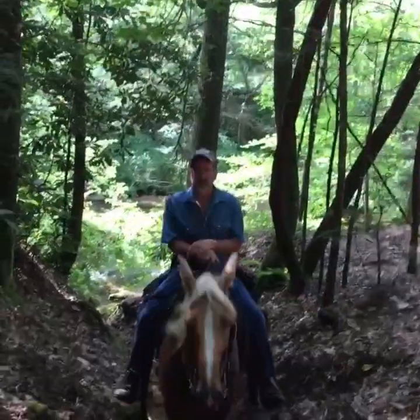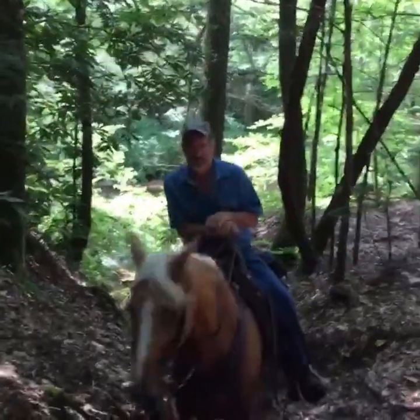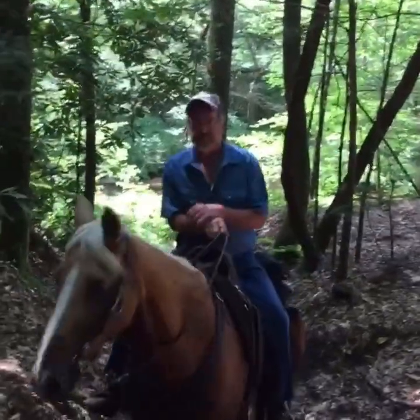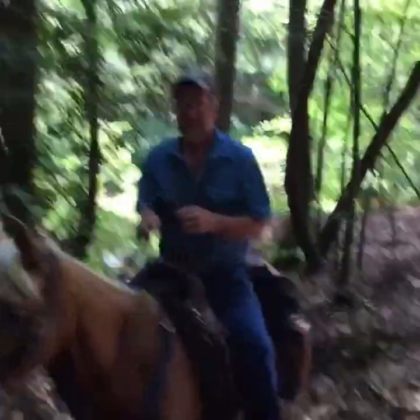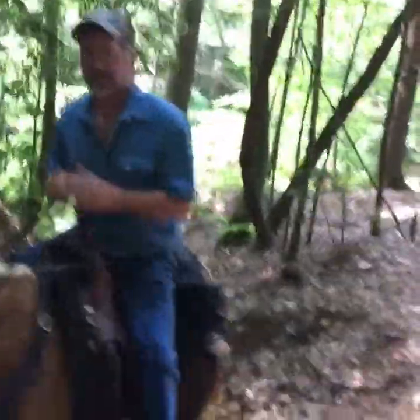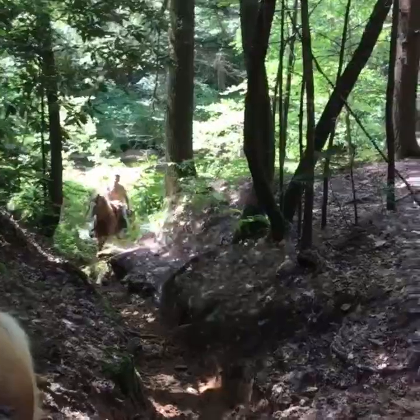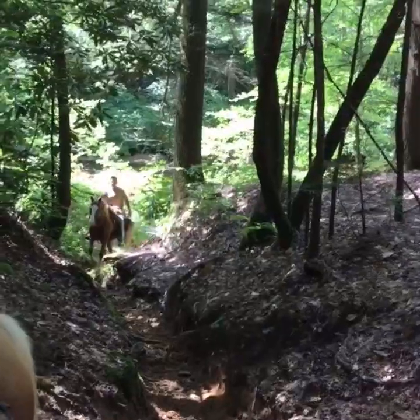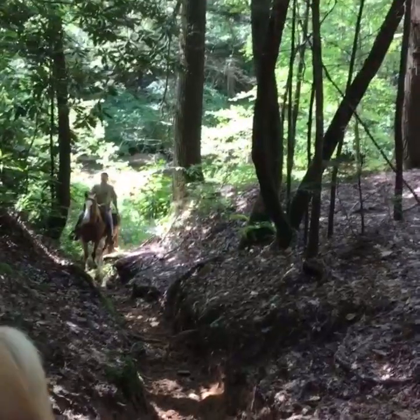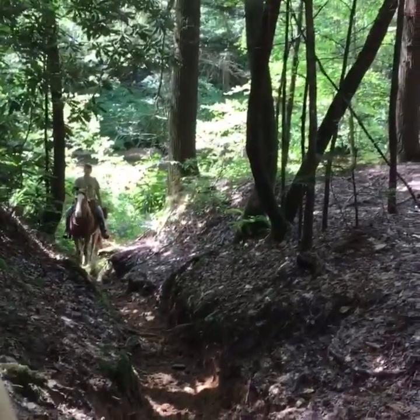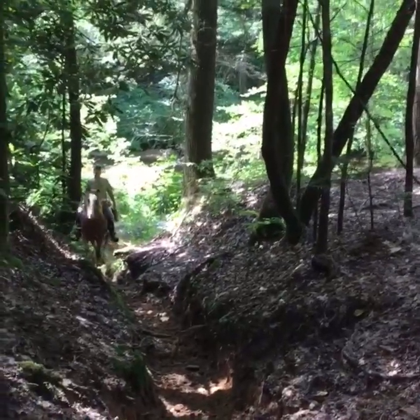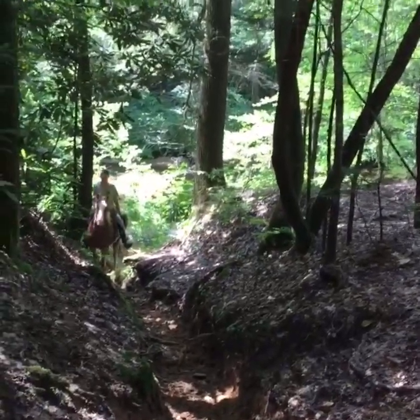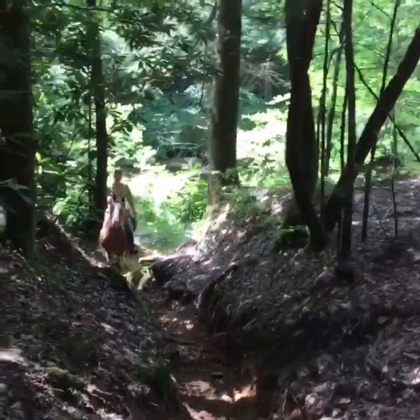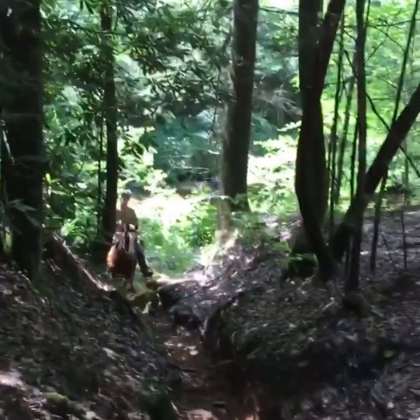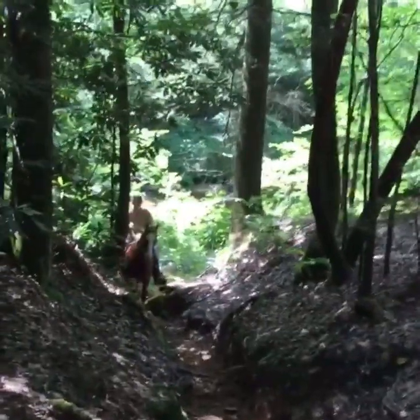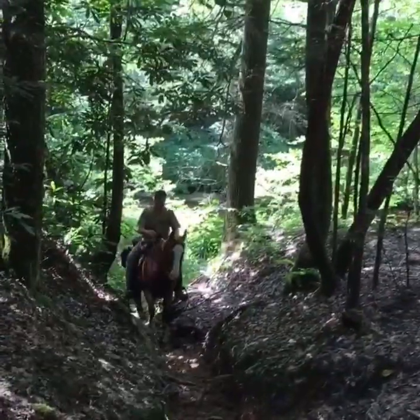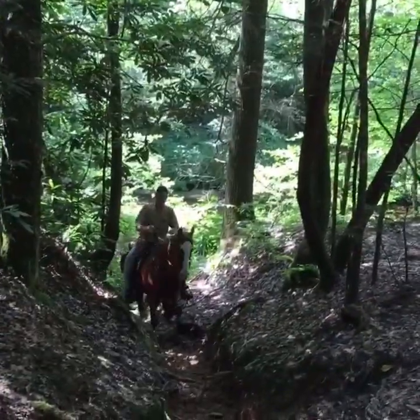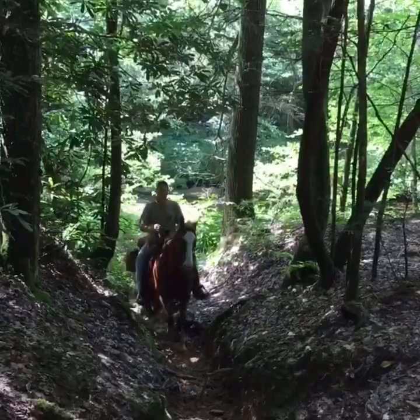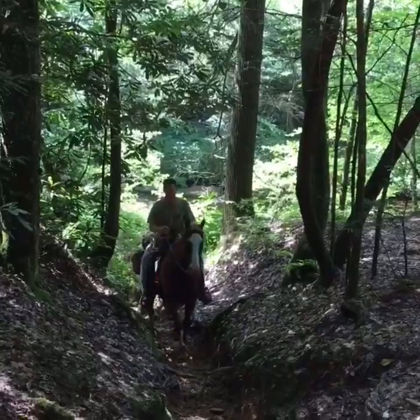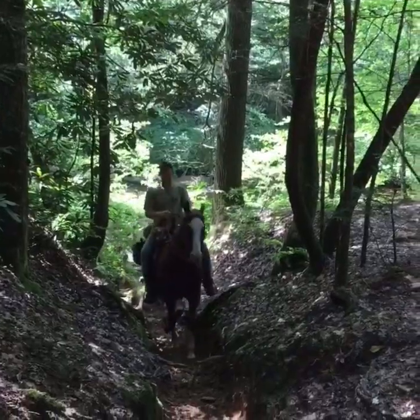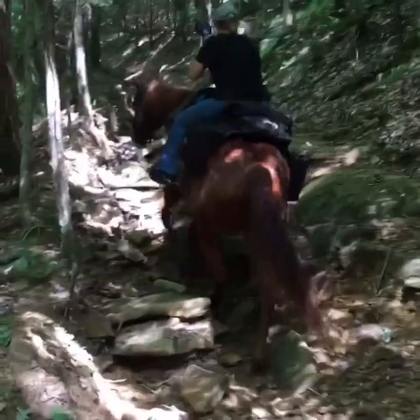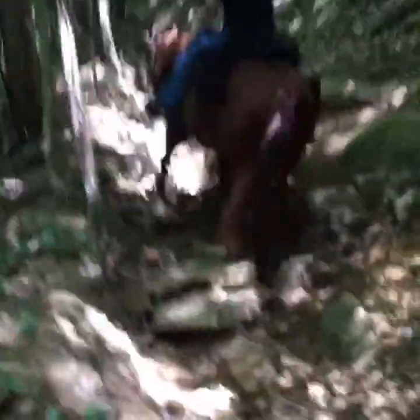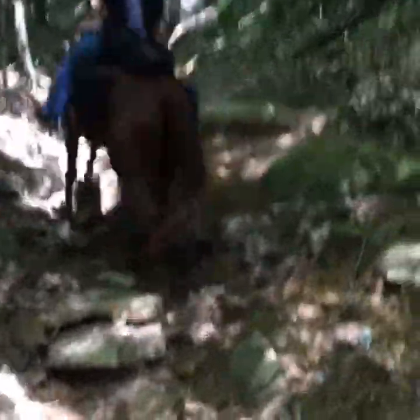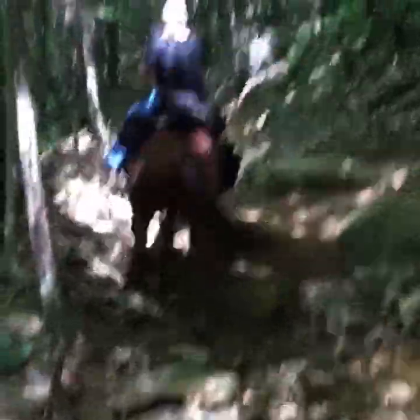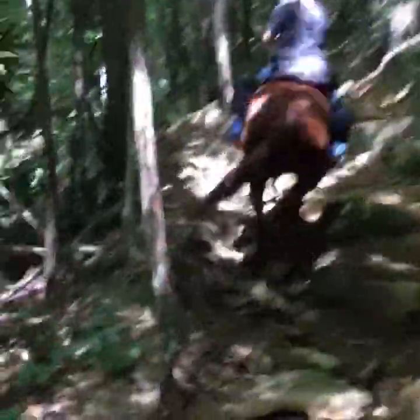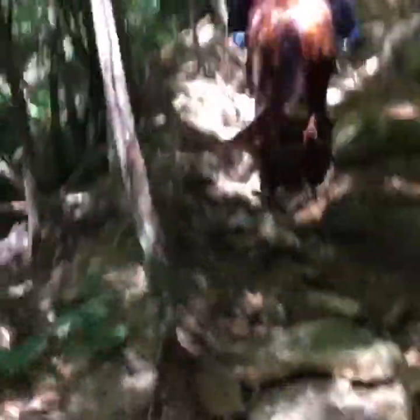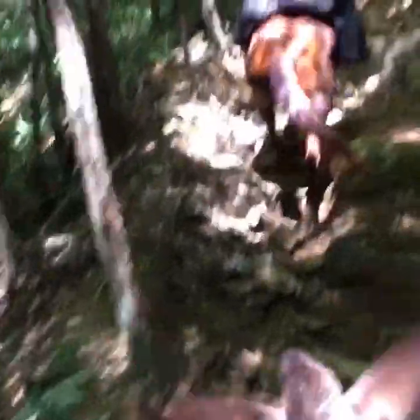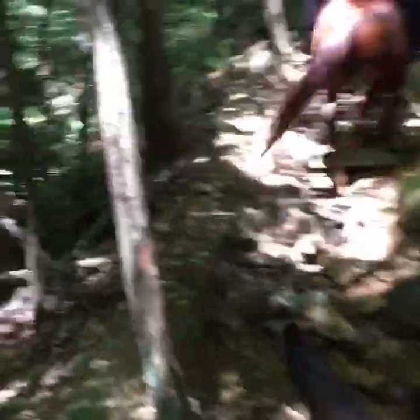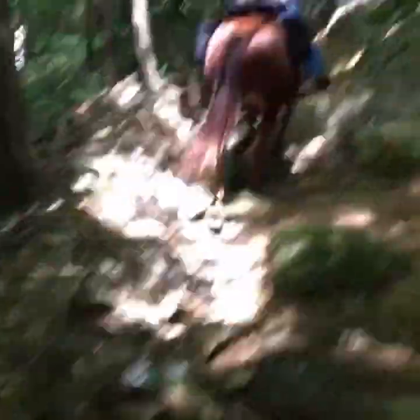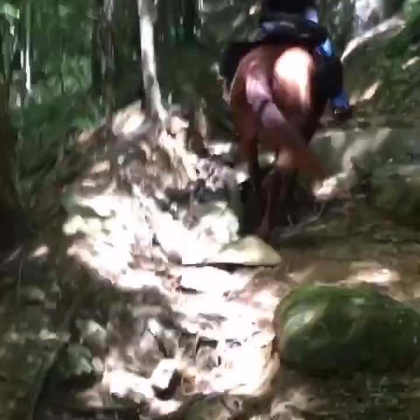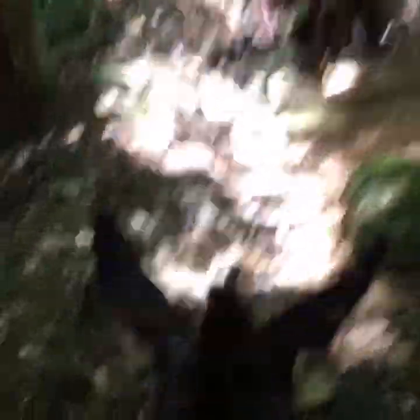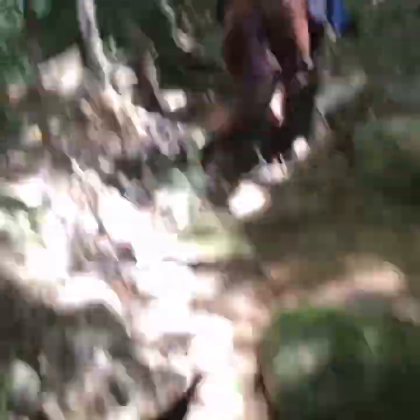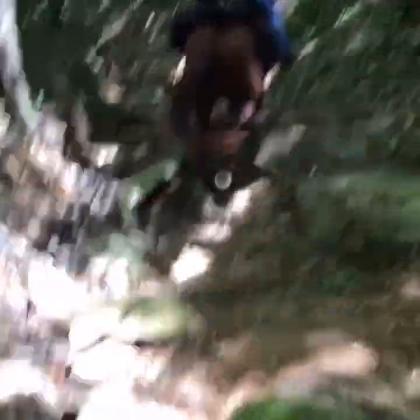I believe once you meet Bryce and his wife Teresa, you'll be hooked by their hospitality and accommodating nature. Add in the atmosphere, the wonderful rides, and the great camaraderie, and you'll be sure to come back again real soon.